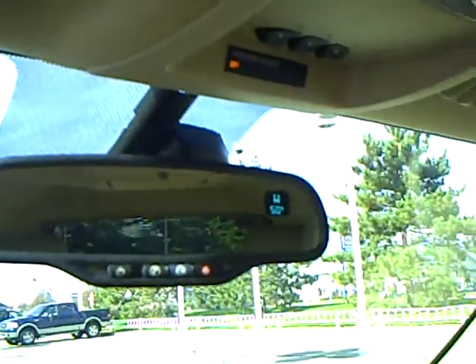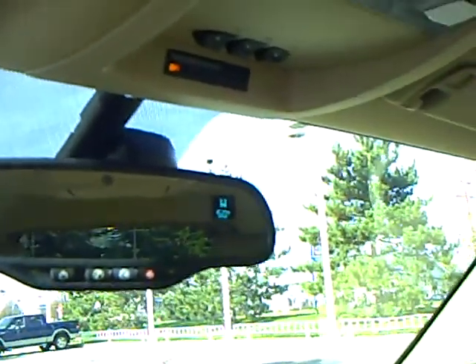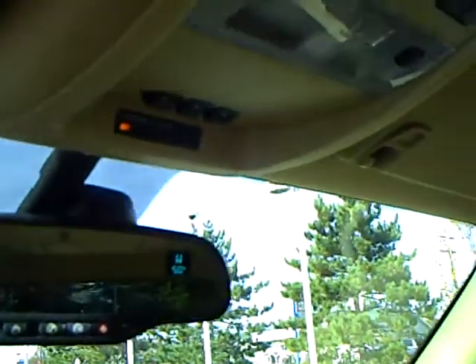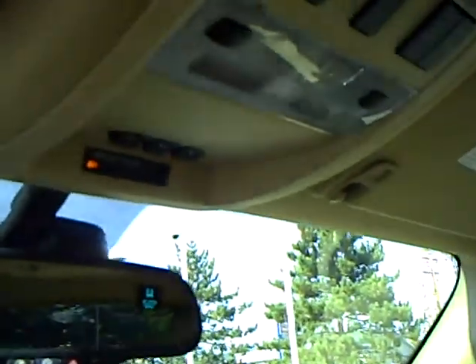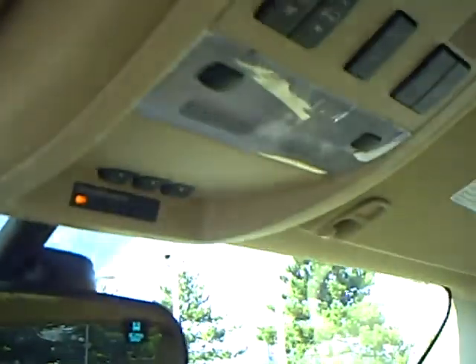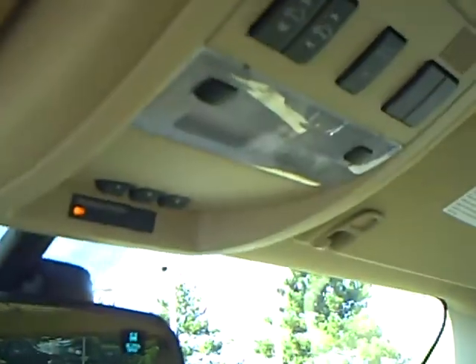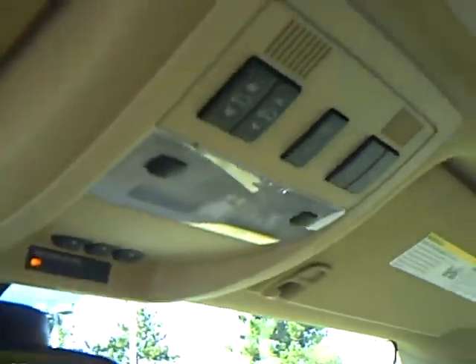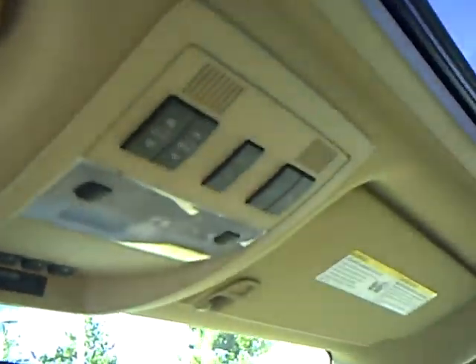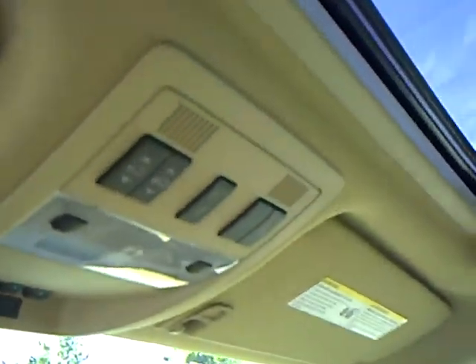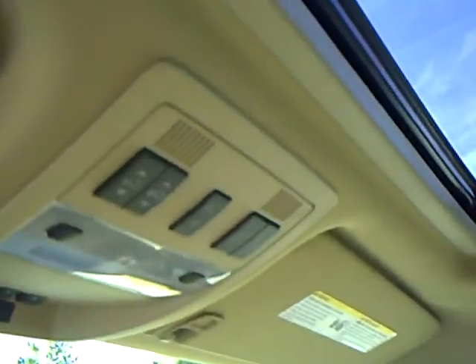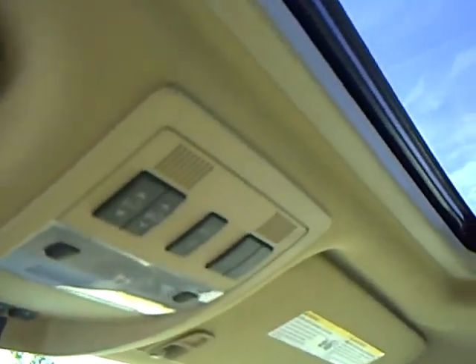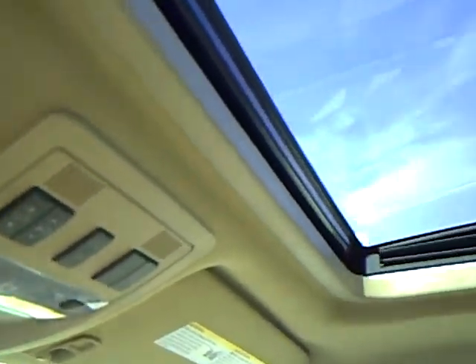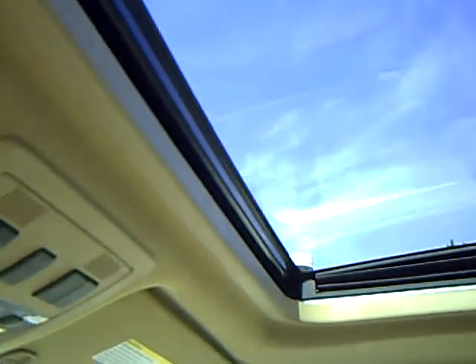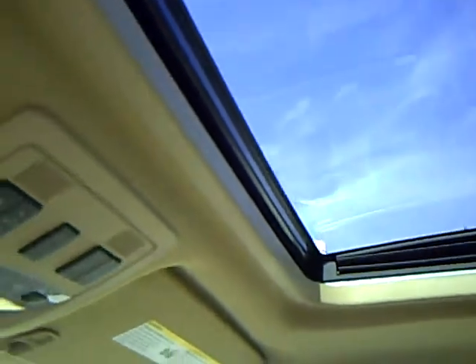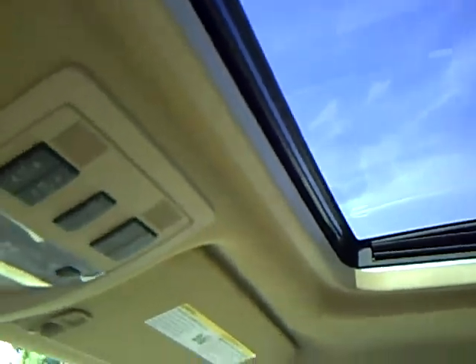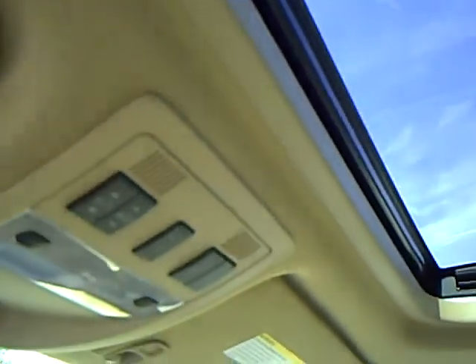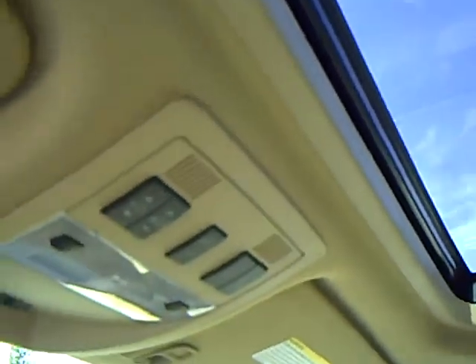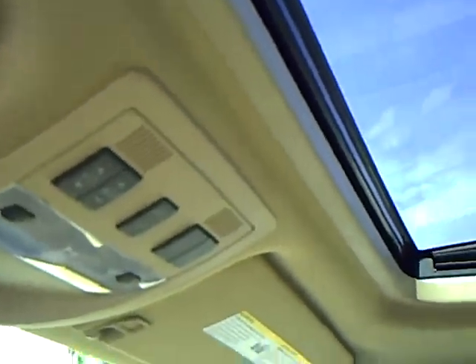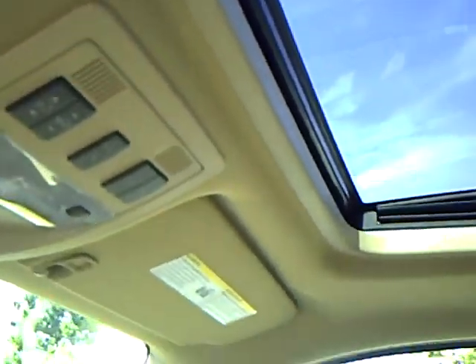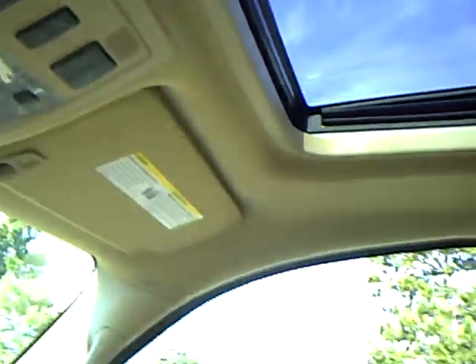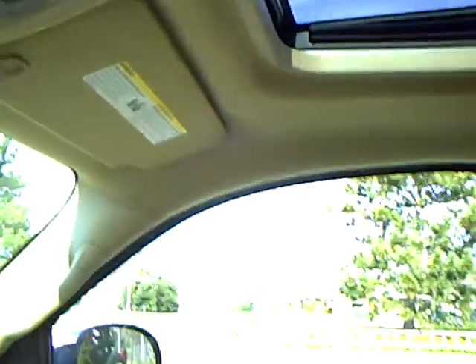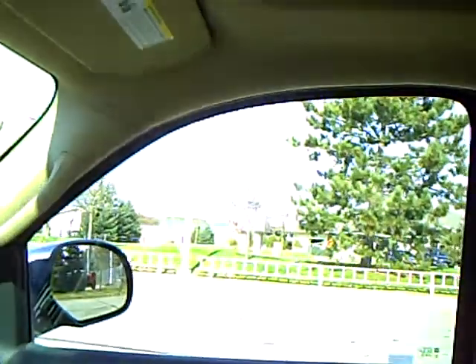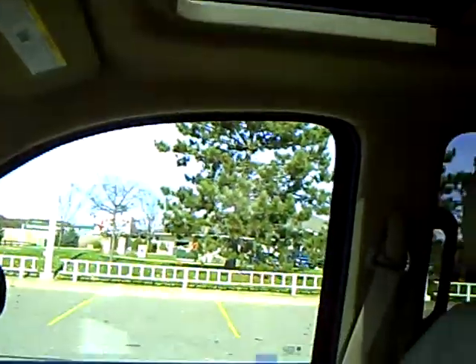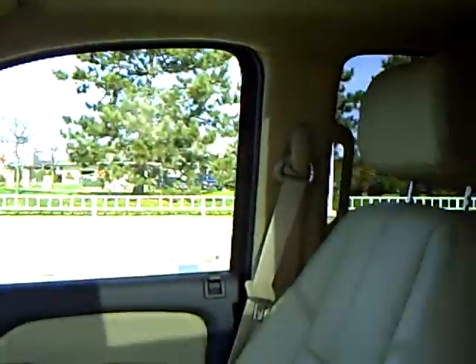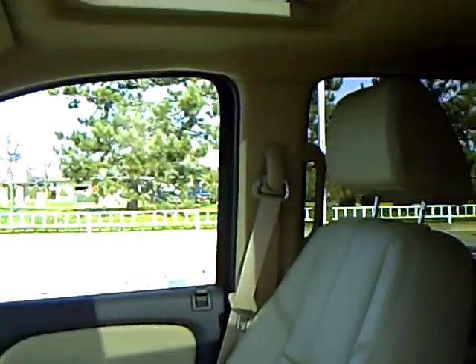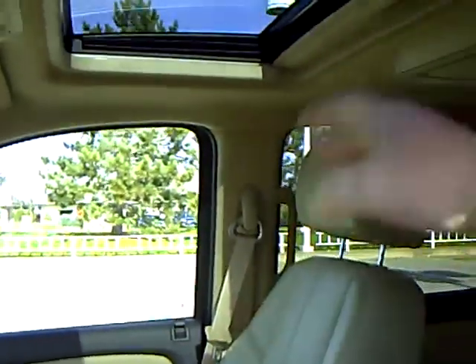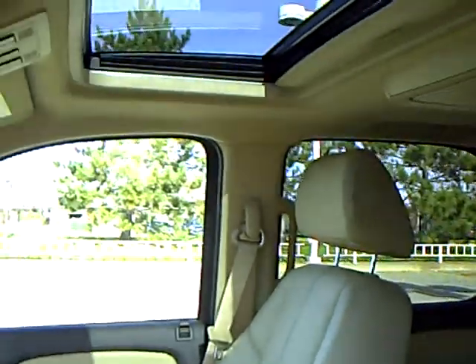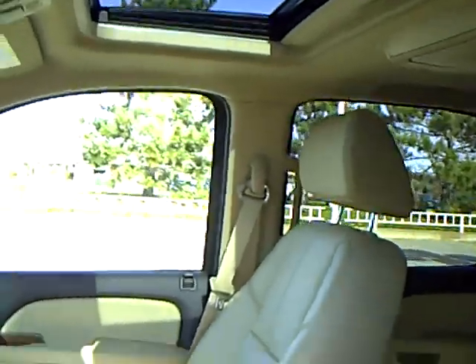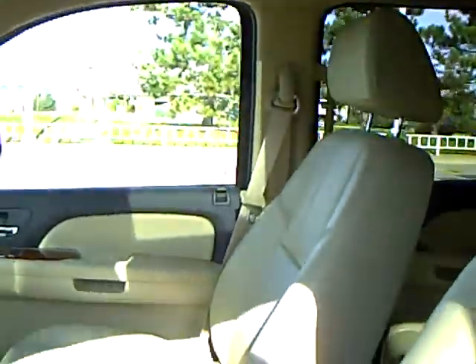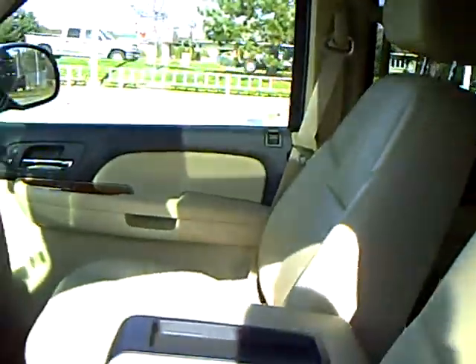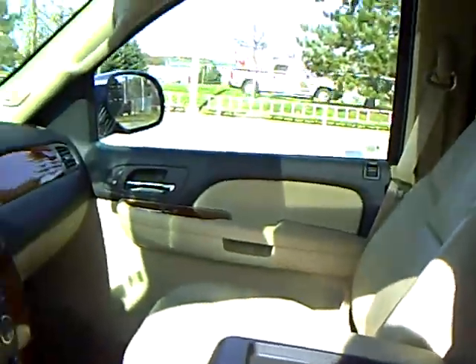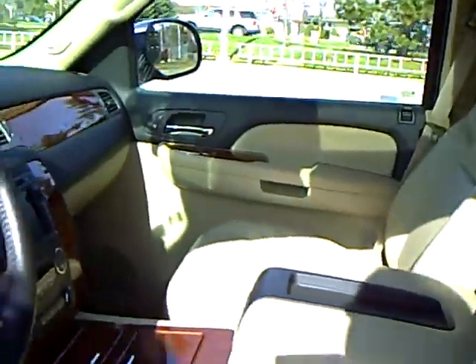It has OnStar, compass and temperature, Homelink garage door opener, power moonroof, power lift gate, side airbags, and safety canopy airbags that come down out of the vehicle.